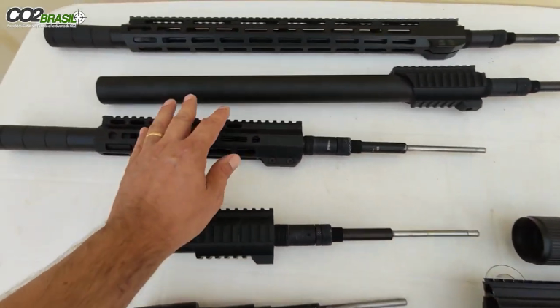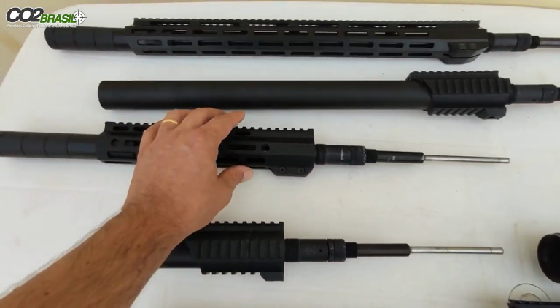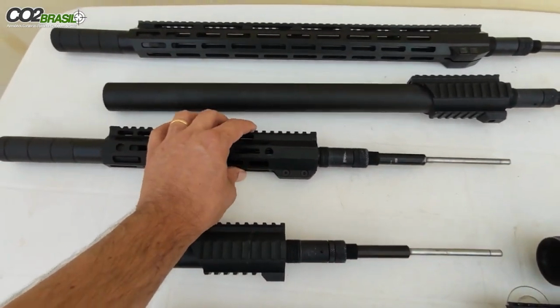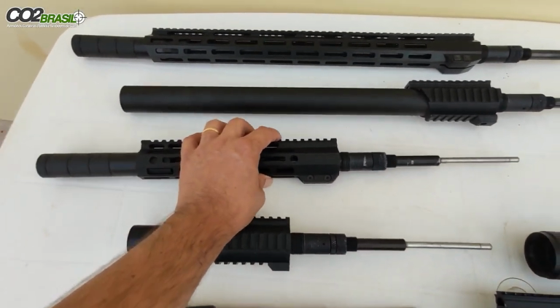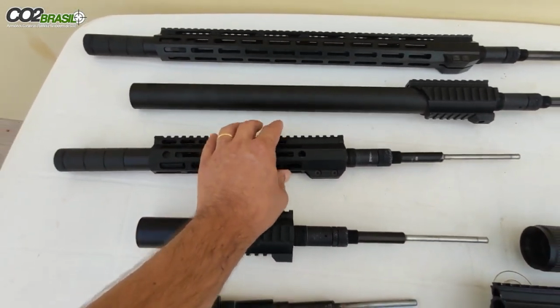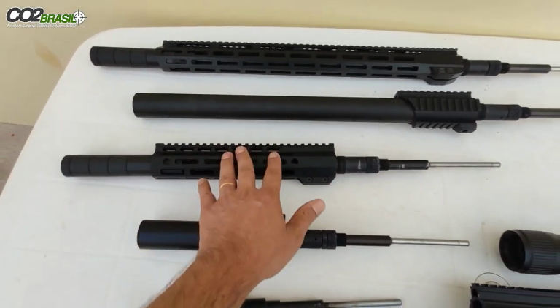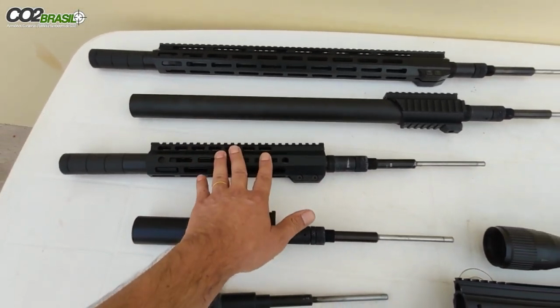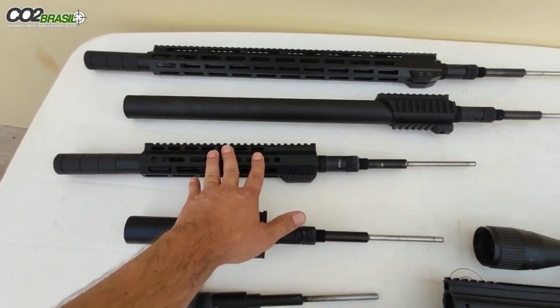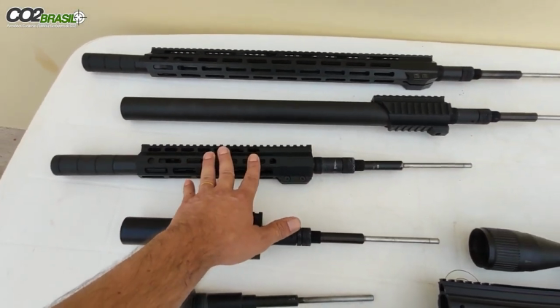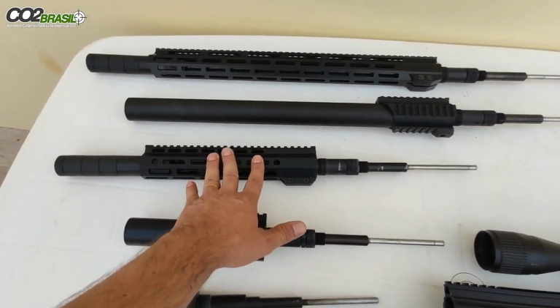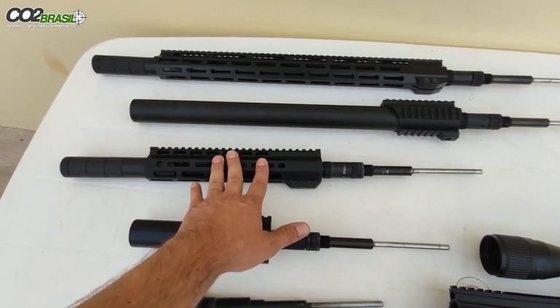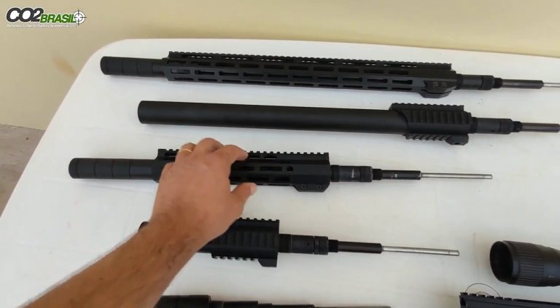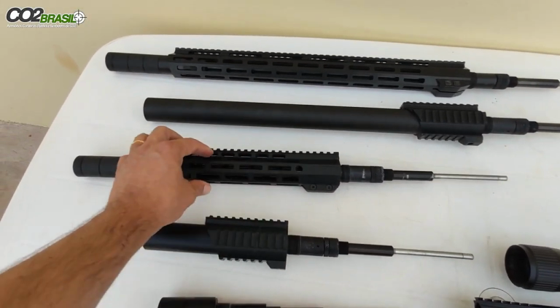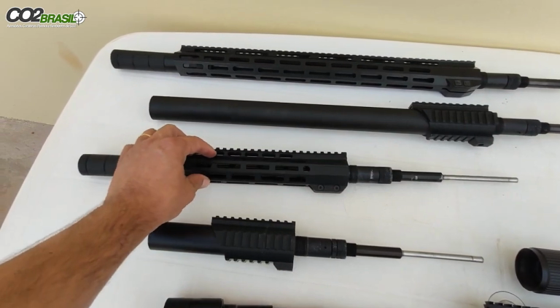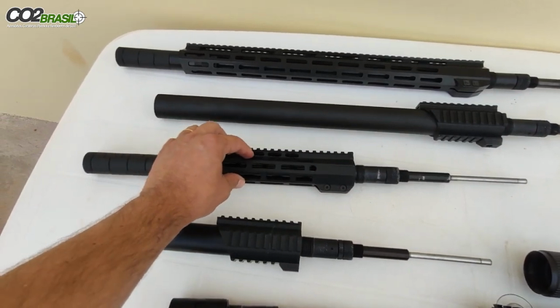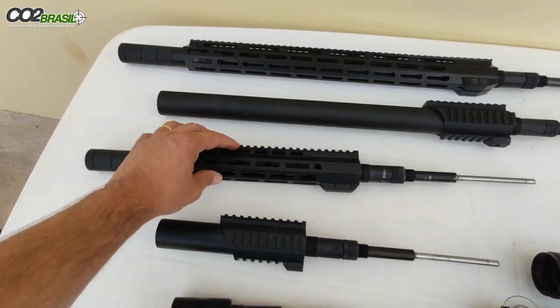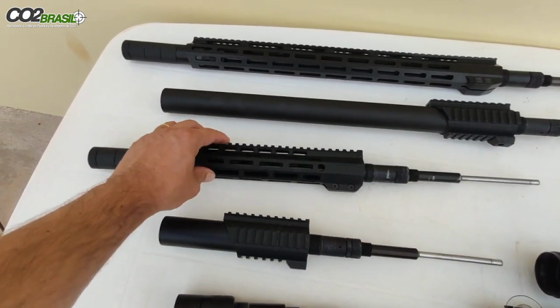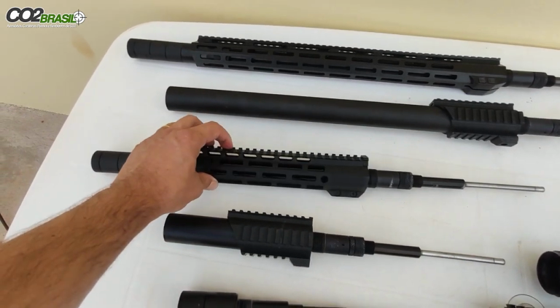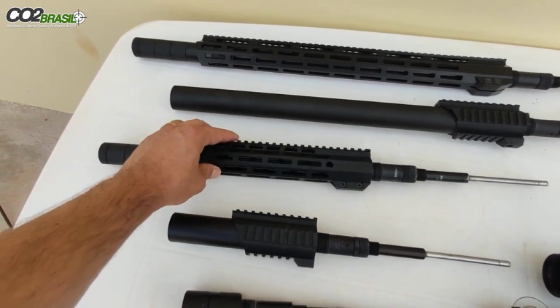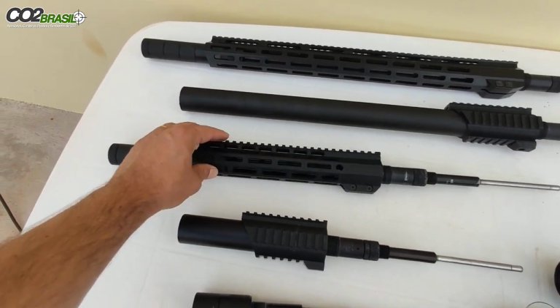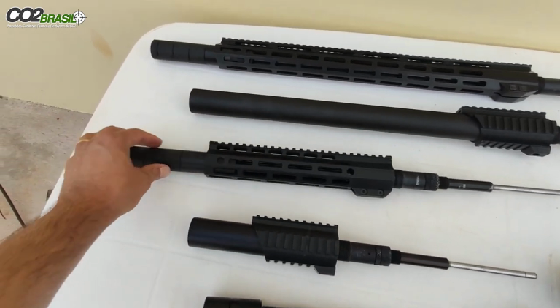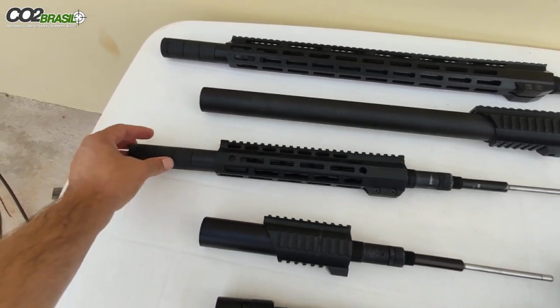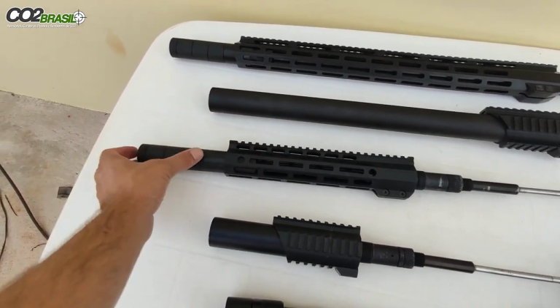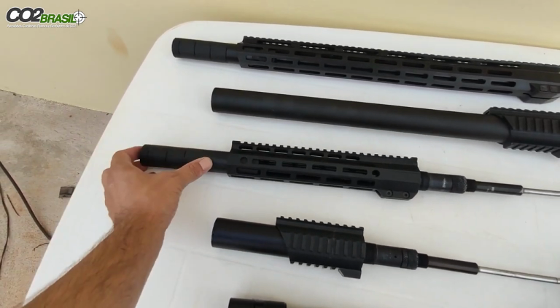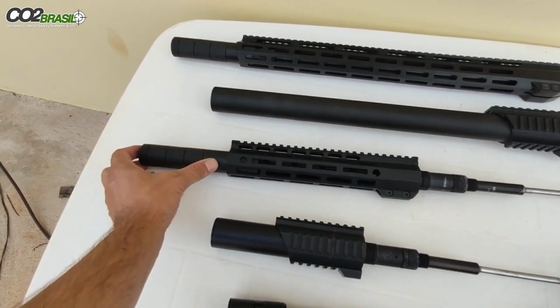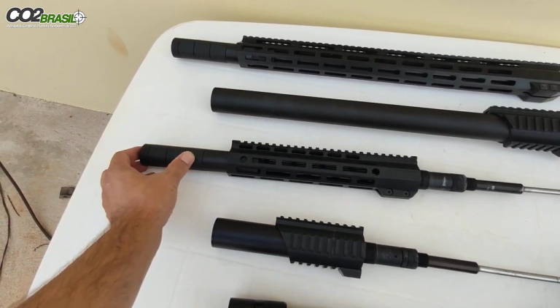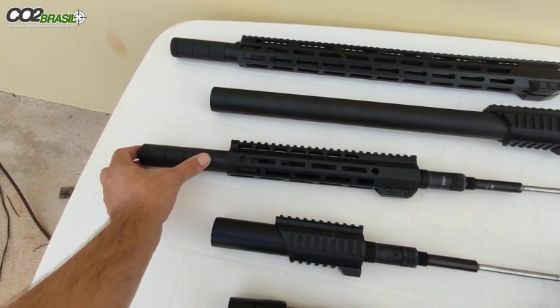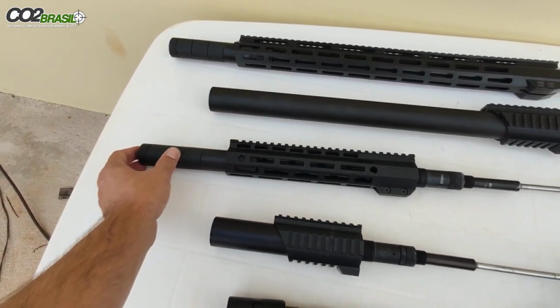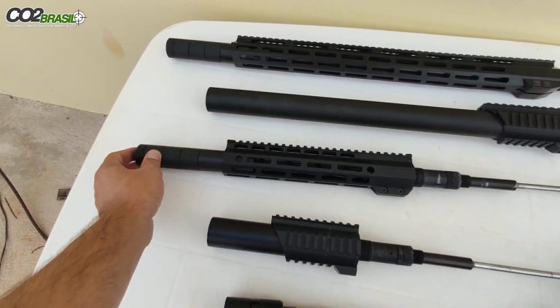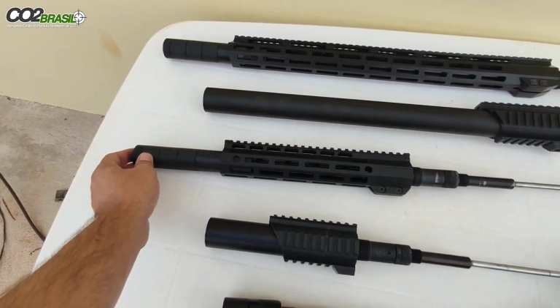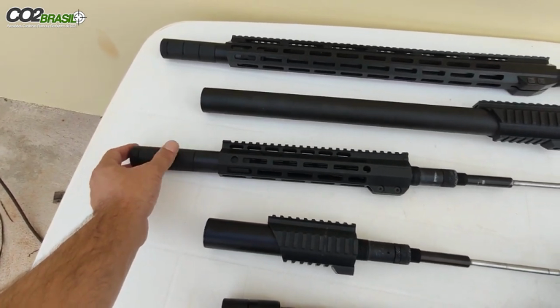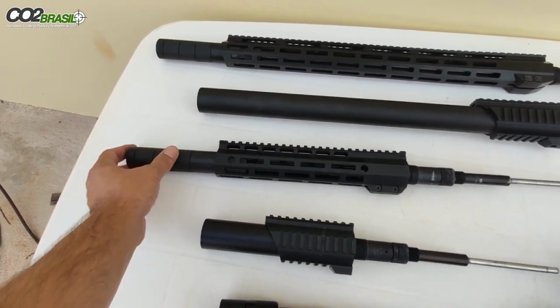Esse aqui é um cano de 18 polegadas, calibre 3.5mm, que utiliza handguard em nylon e utiliza supressor de ponta de cano.